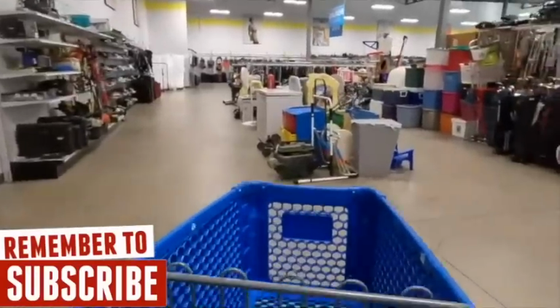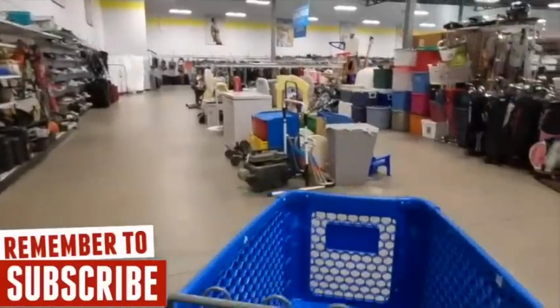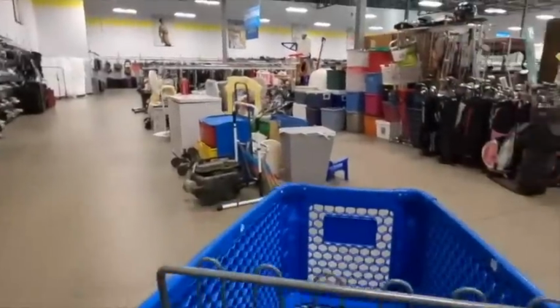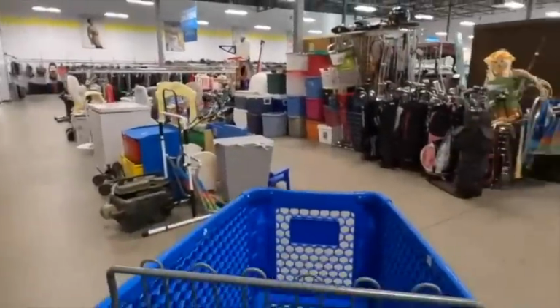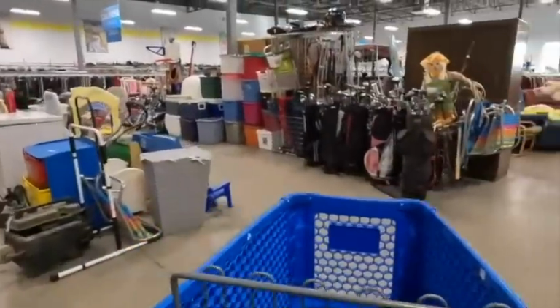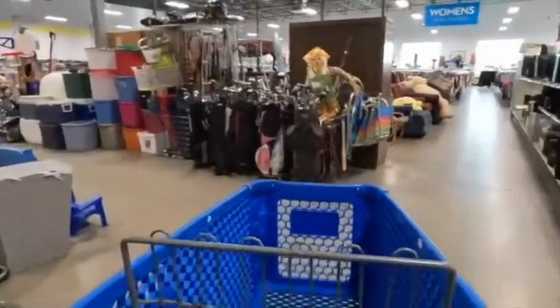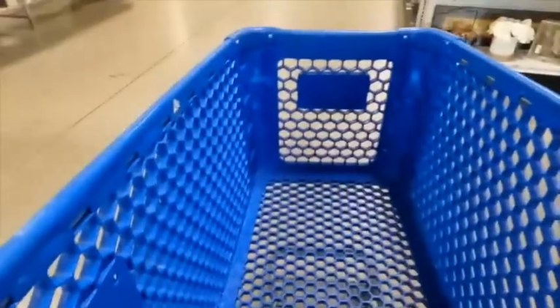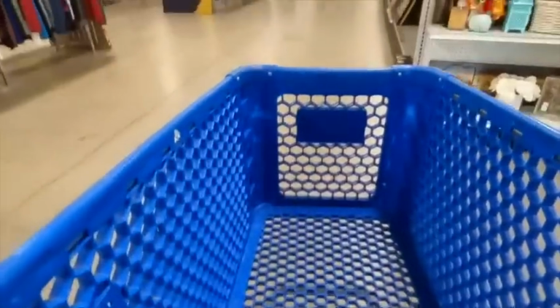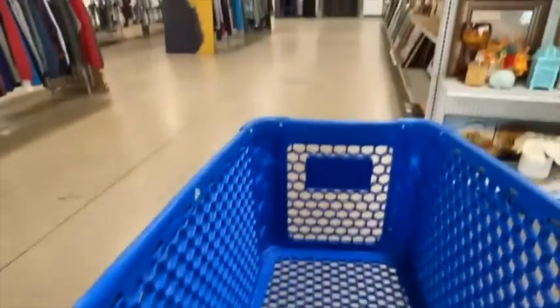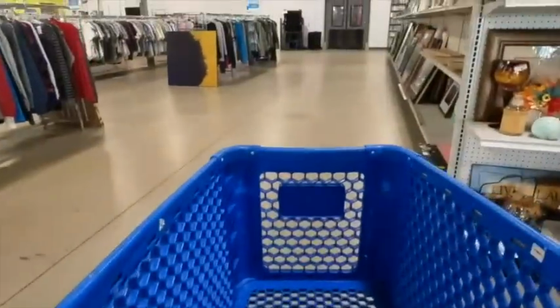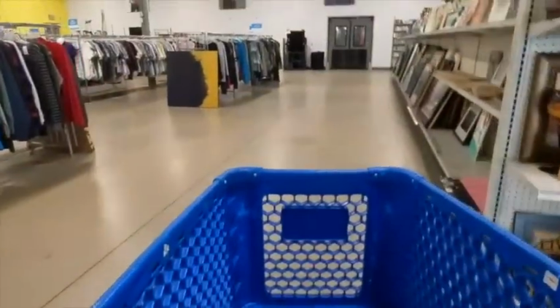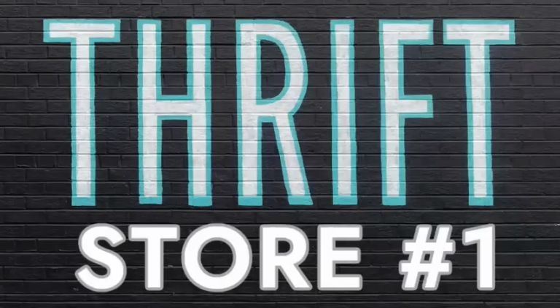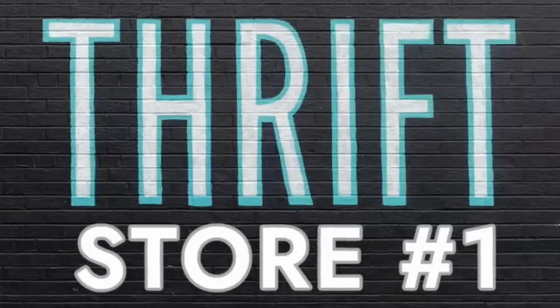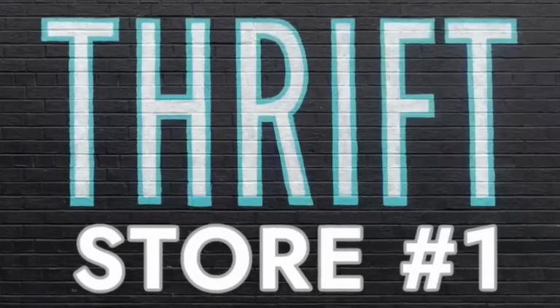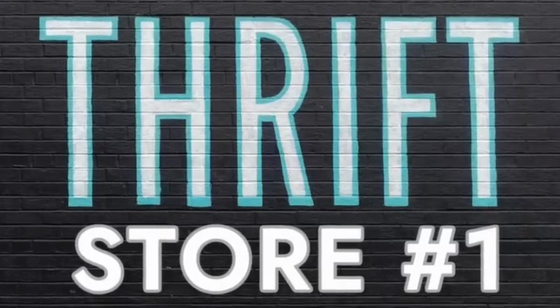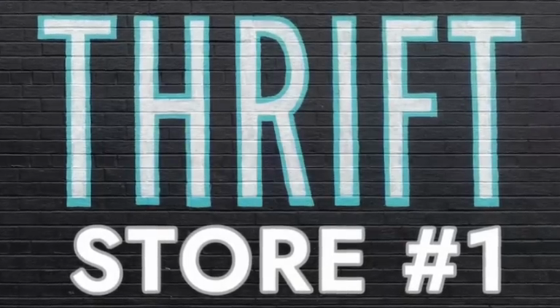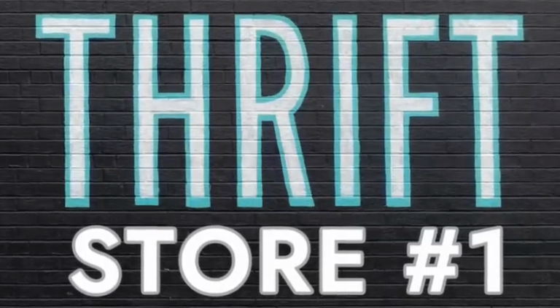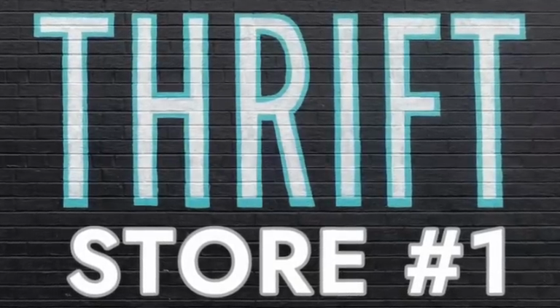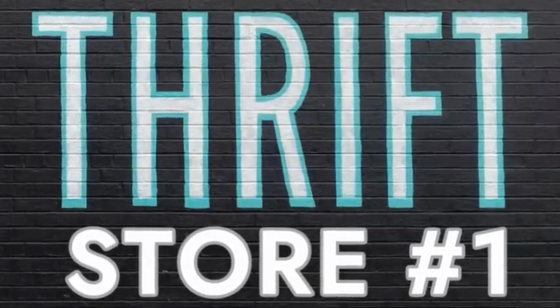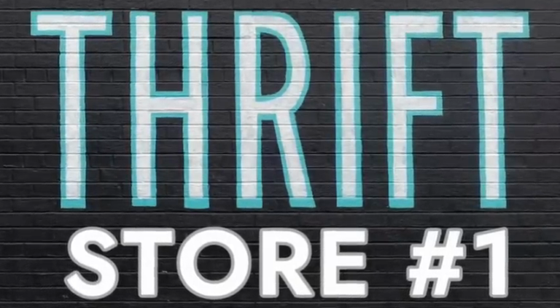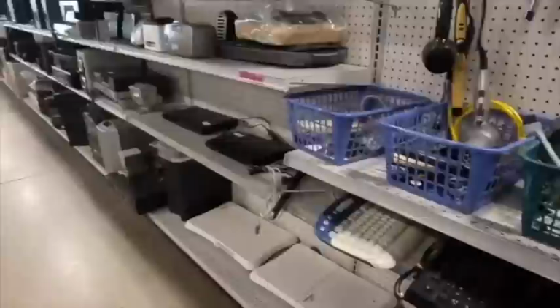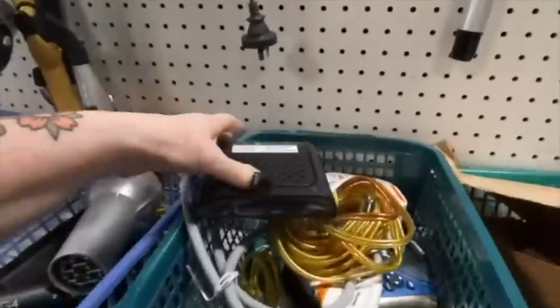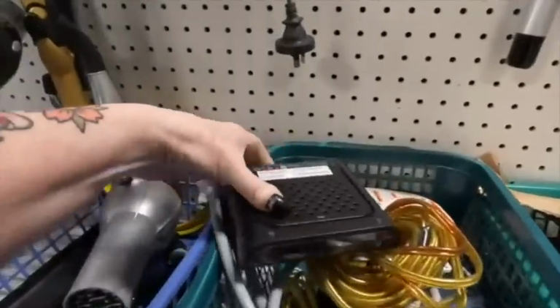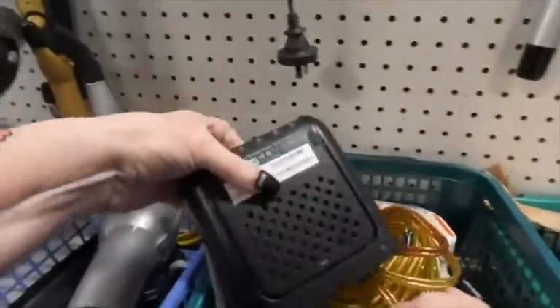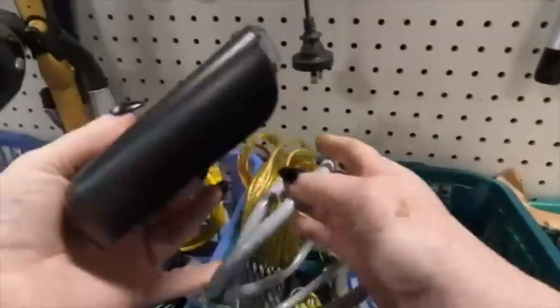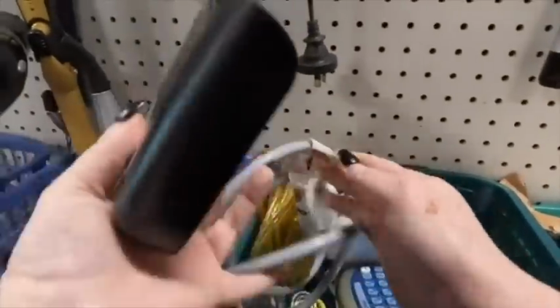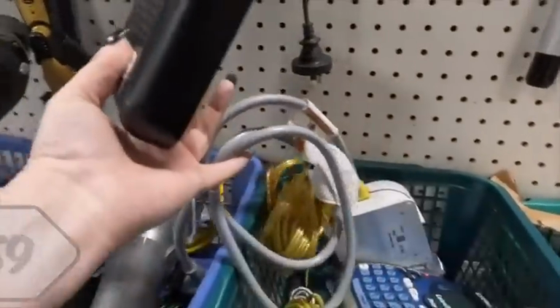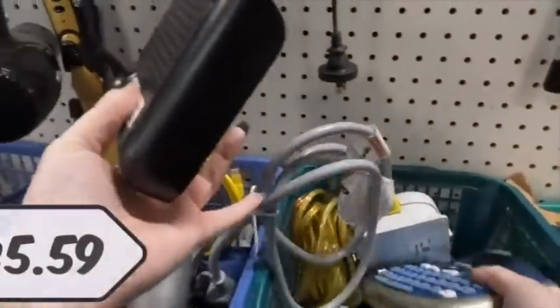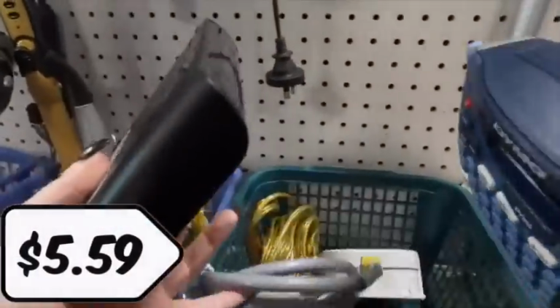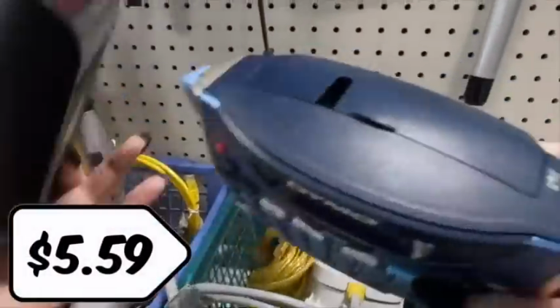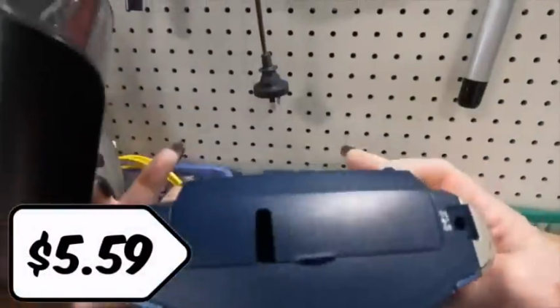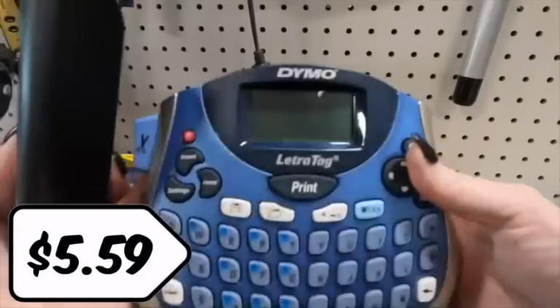So this is a Goodwill. I actually hit the same Goodwill on two different days. Thrift store number one, technically the first visit — I'm looking at the electronics section. This is an area I've been trying to dive into a little more.